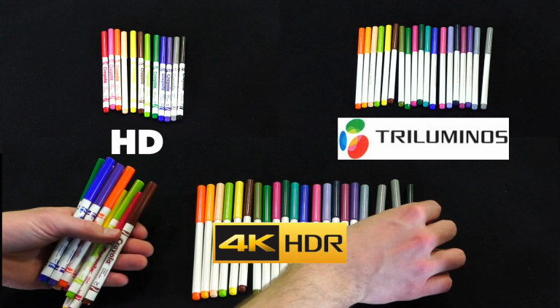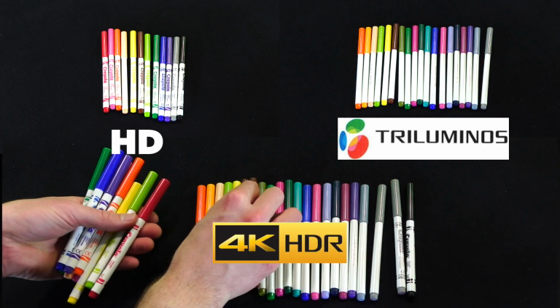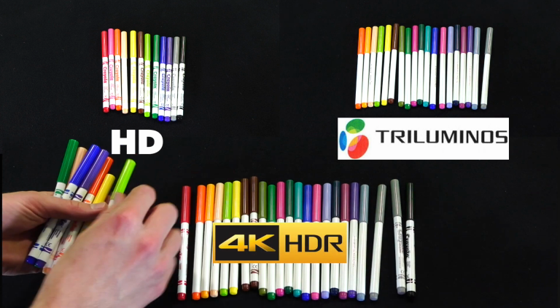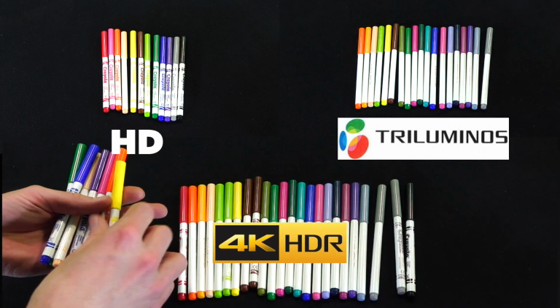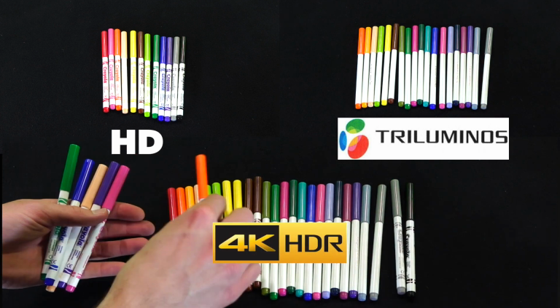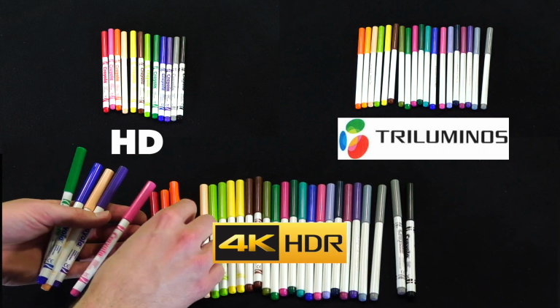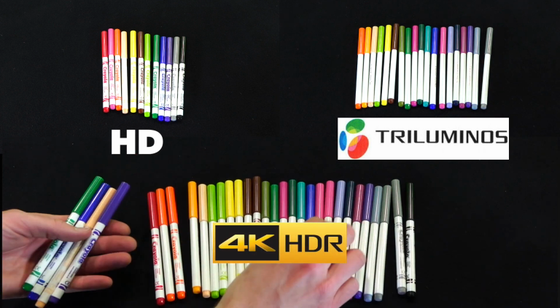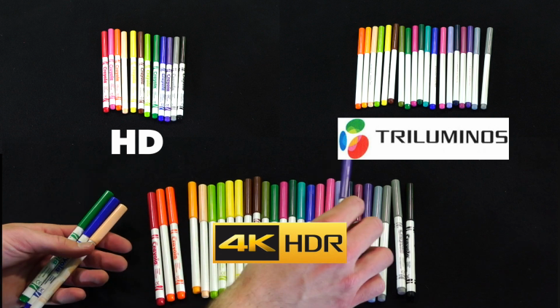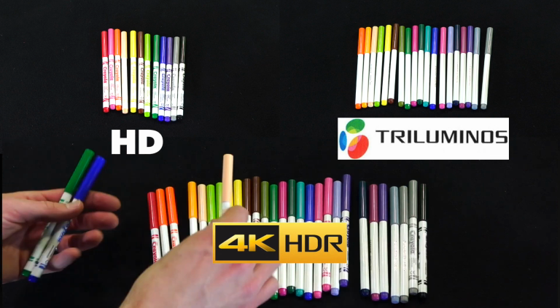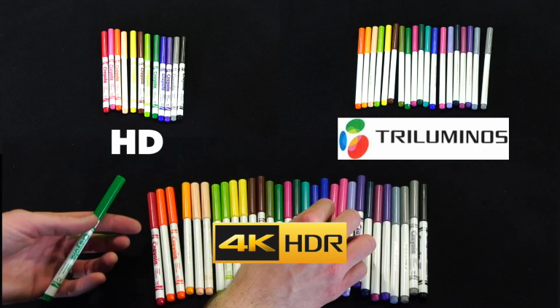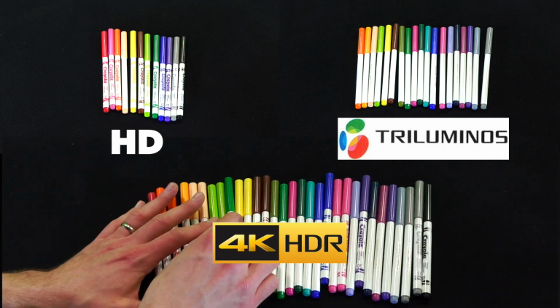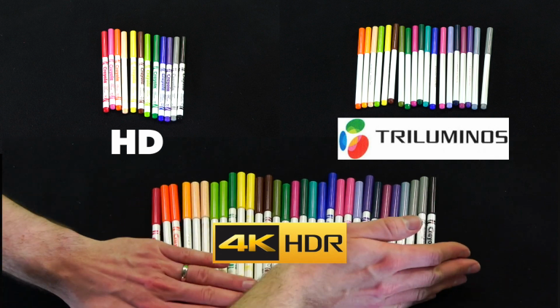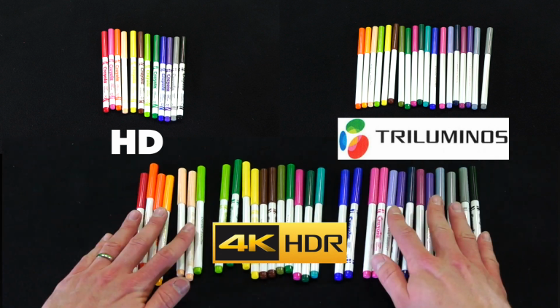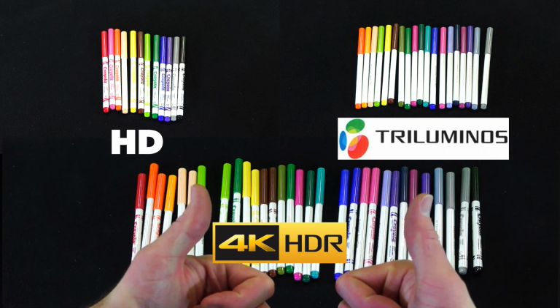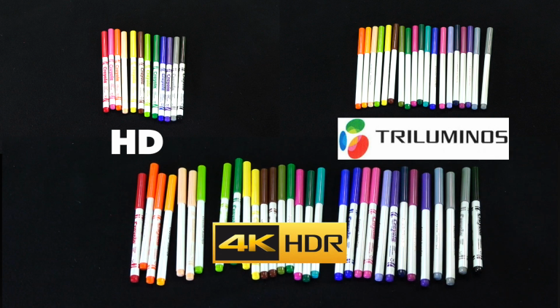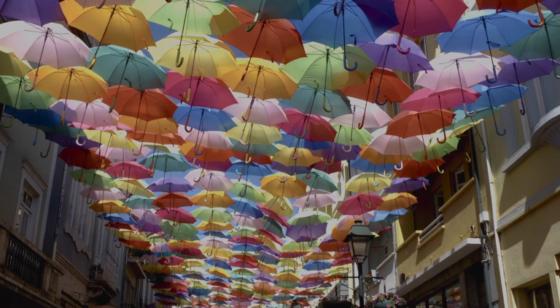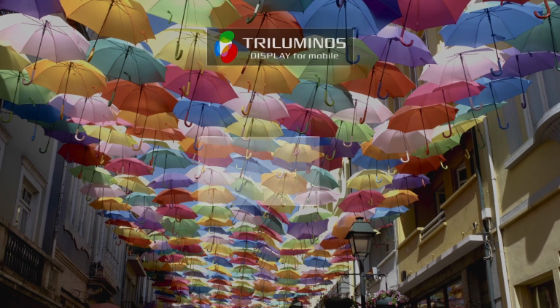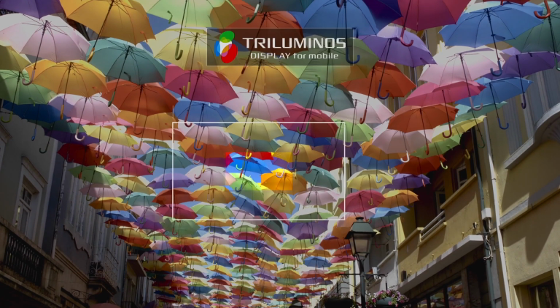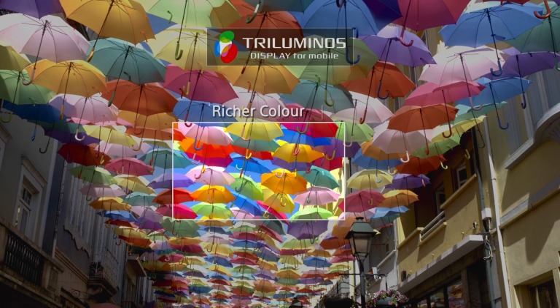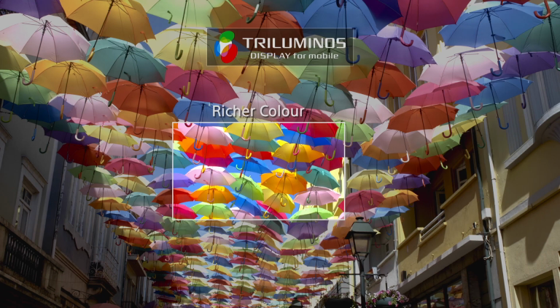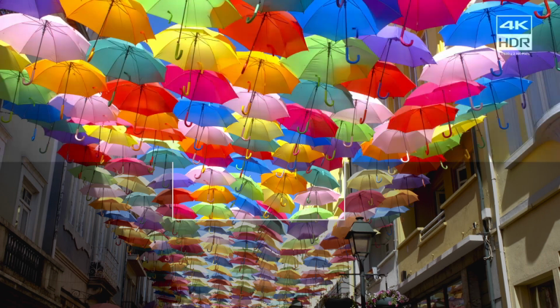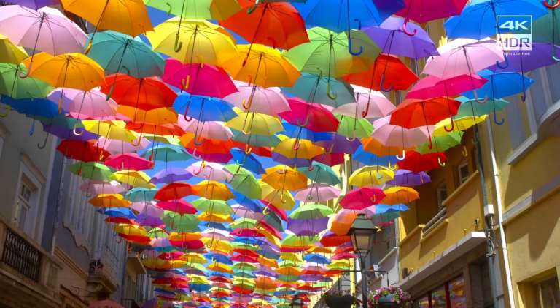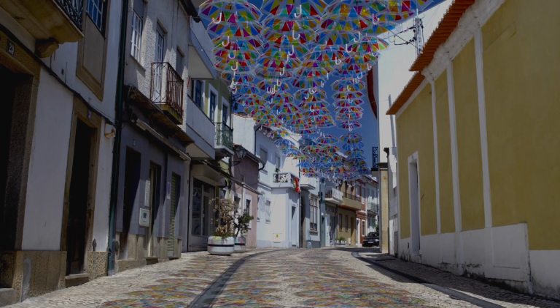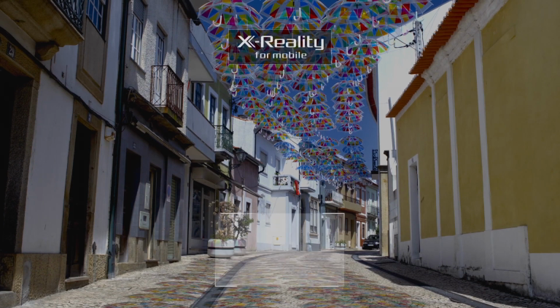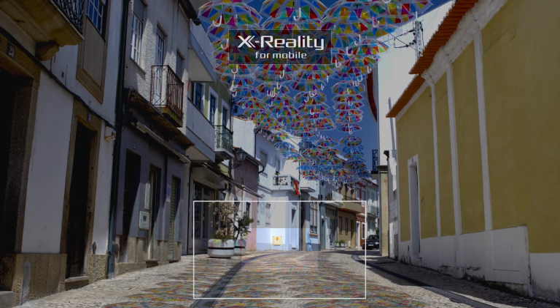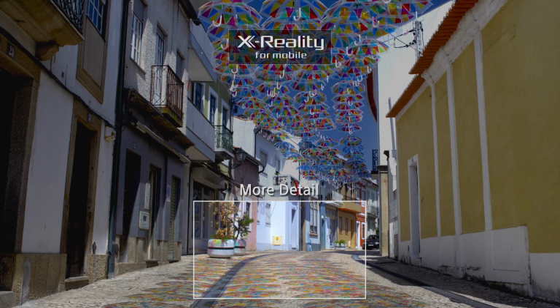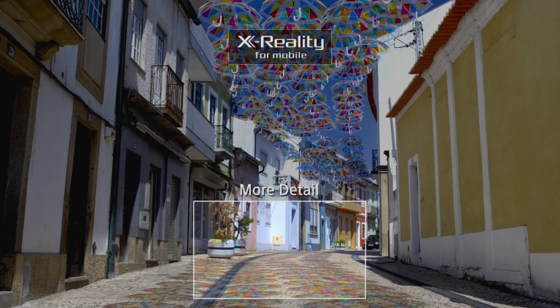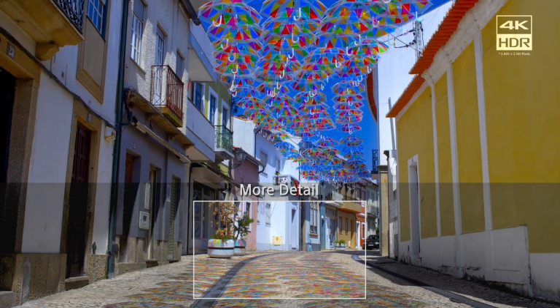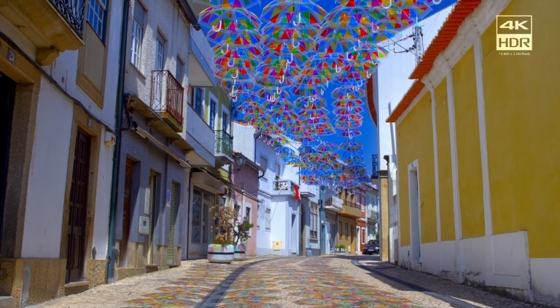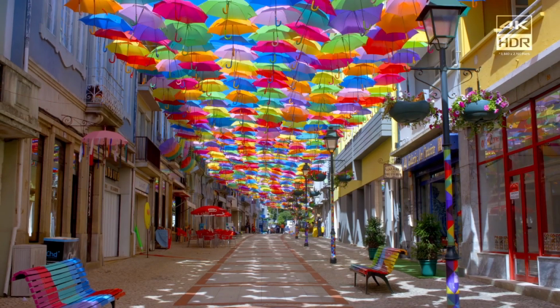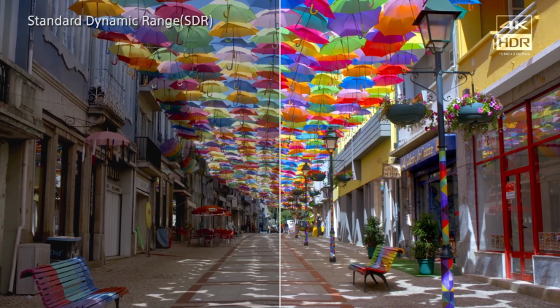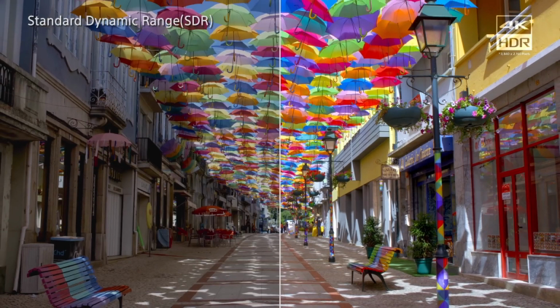But this is Sony's world-leading 4K HDR Triluminous display that you get with the XZ Premium. This is stuff no one has ever seen on this scale. The detail and colours you'll be able to see are like nothing else you have ever experienced on a smartphone.